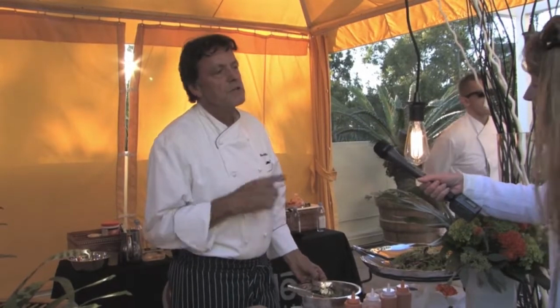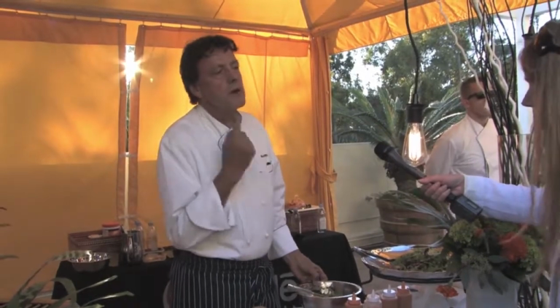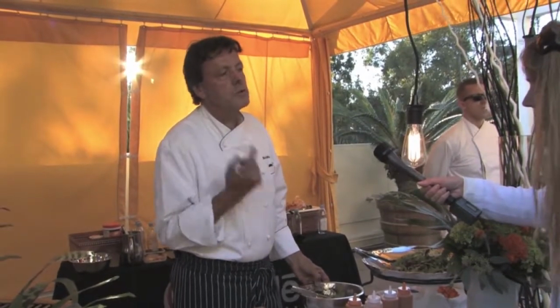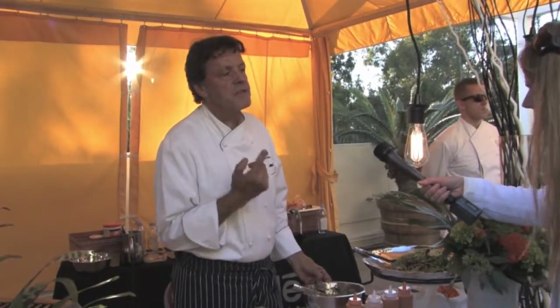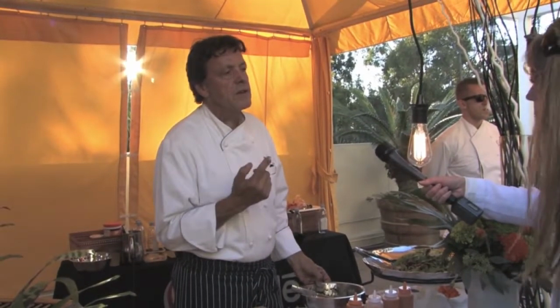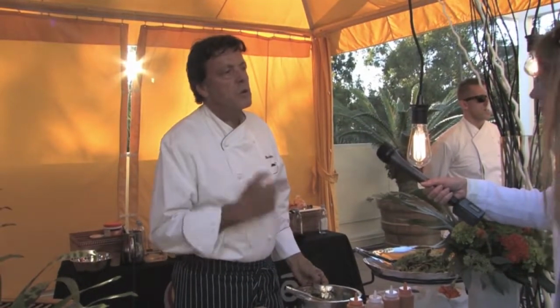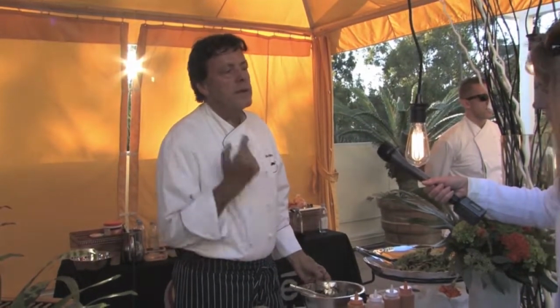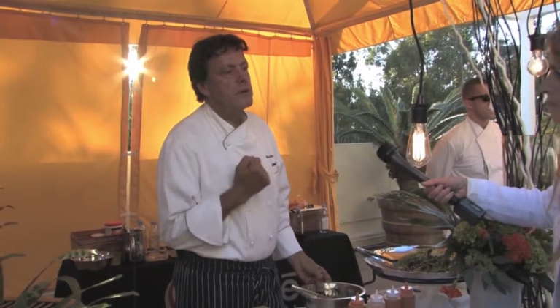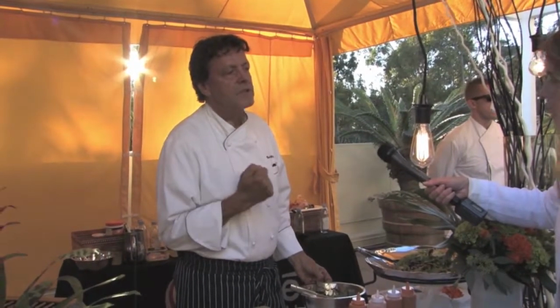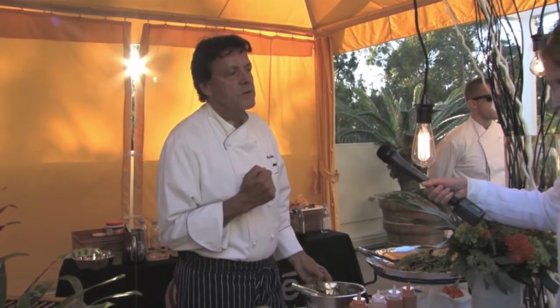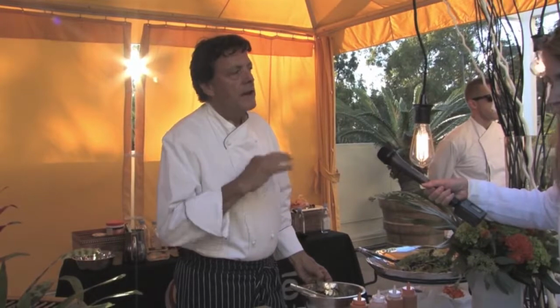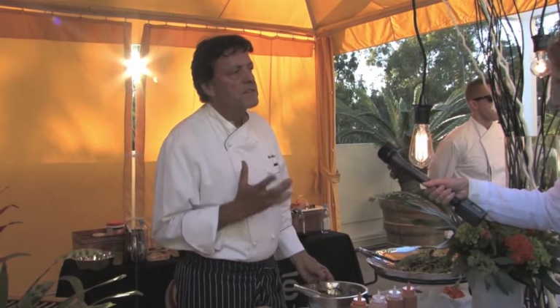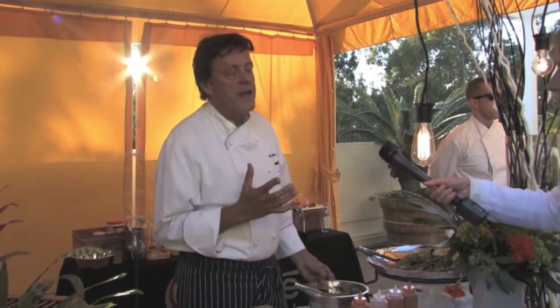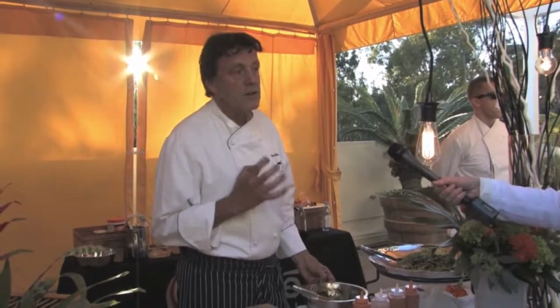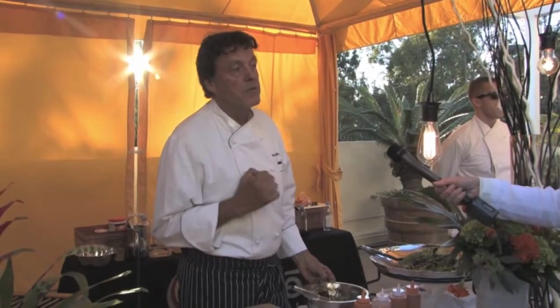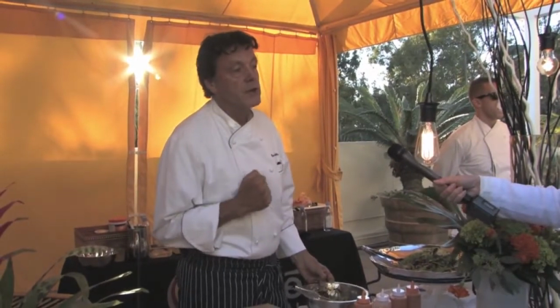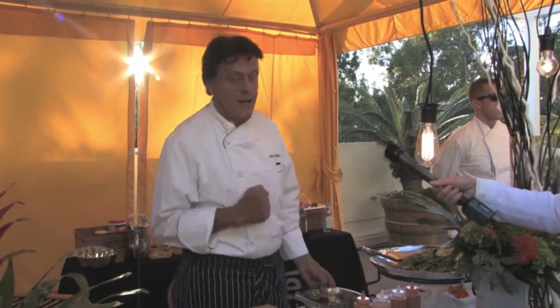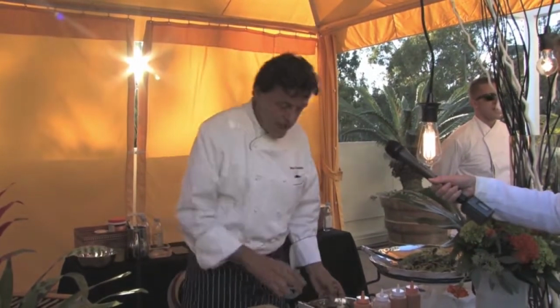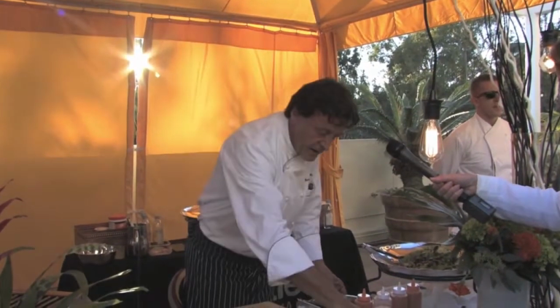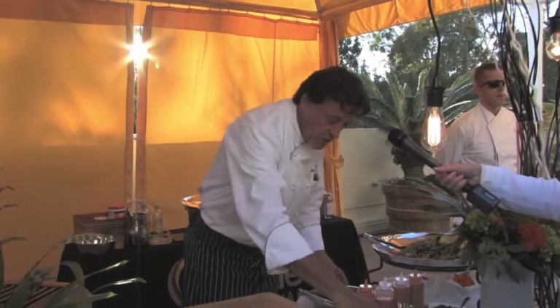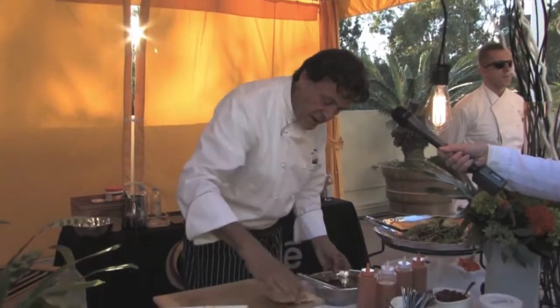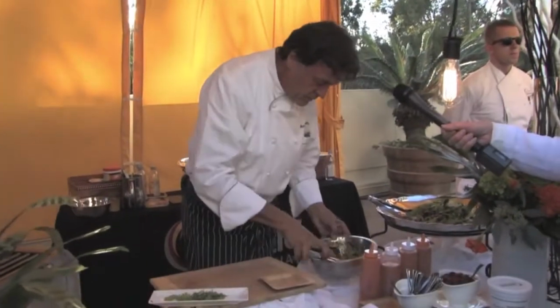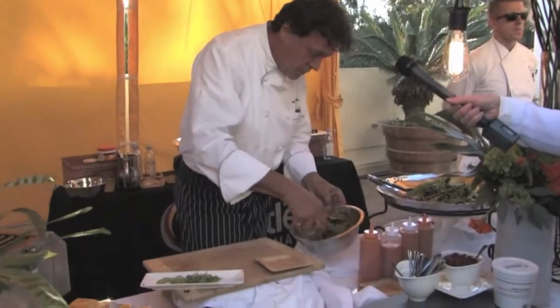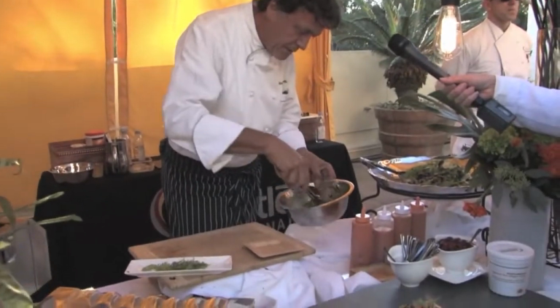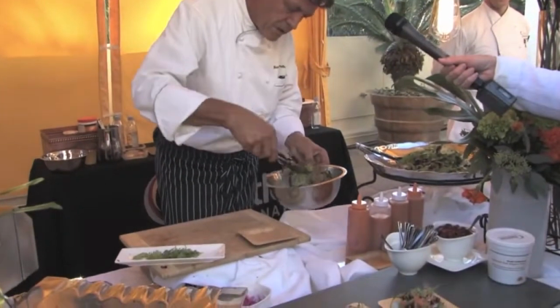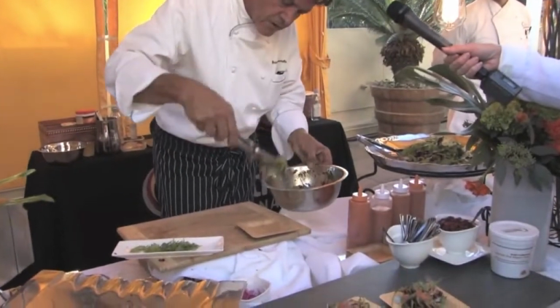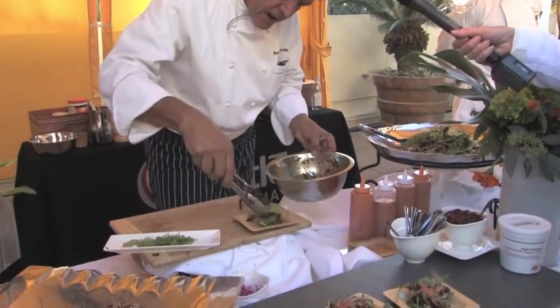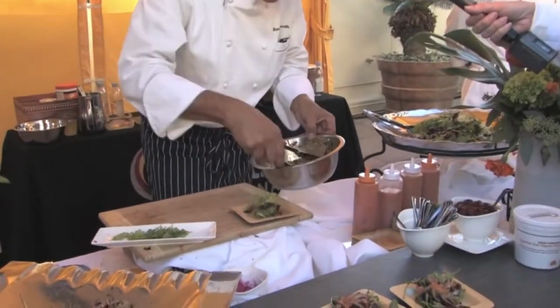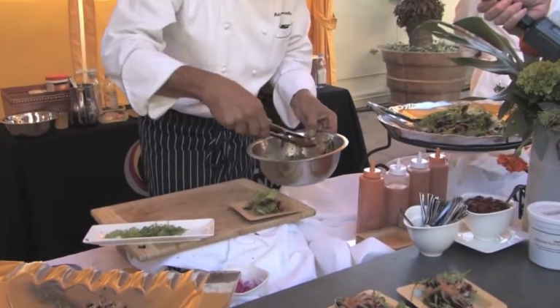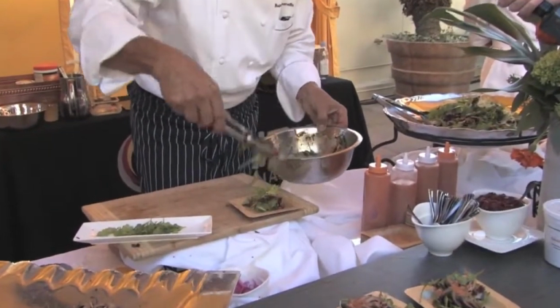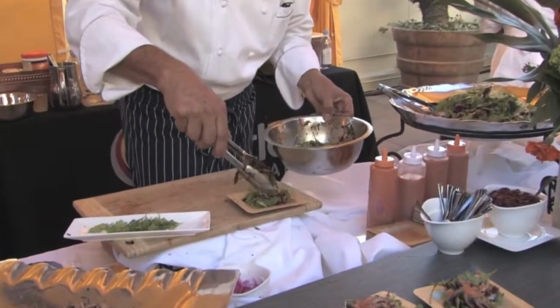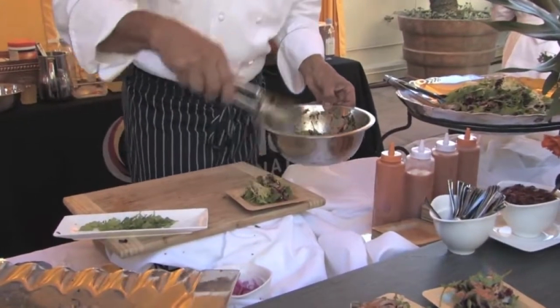We run it through the food processor to really smooth it out, and then we let it sit overnight. It has an incredible flavor. And then we serve it on a plate — we mix a little bit of the mixture, and the dressing works in the salad as well.